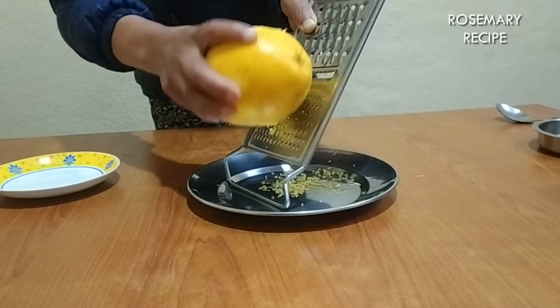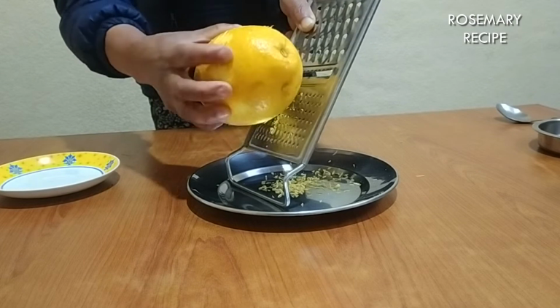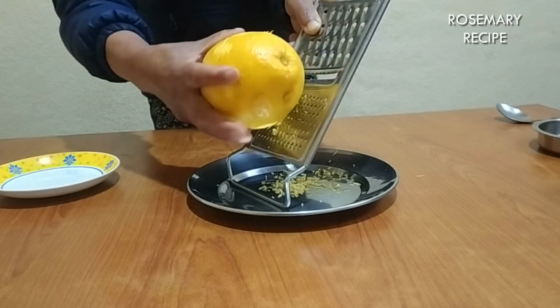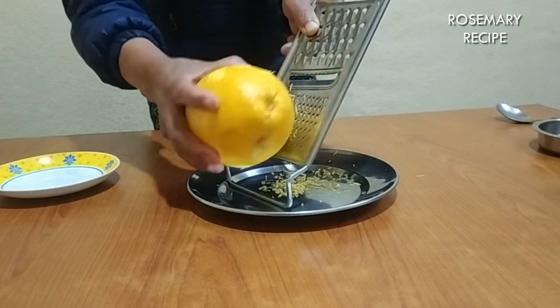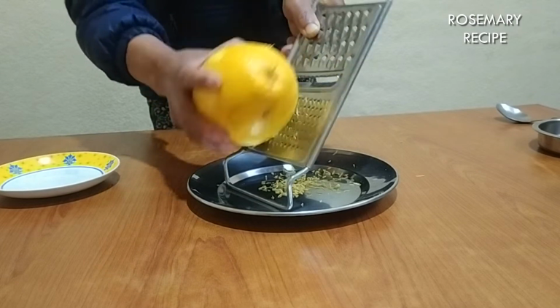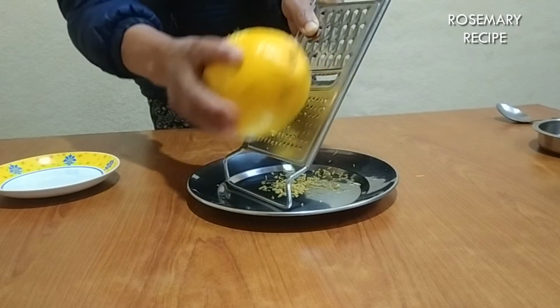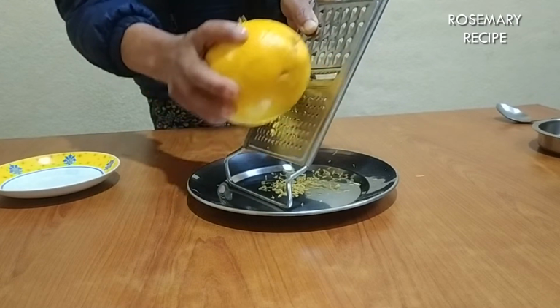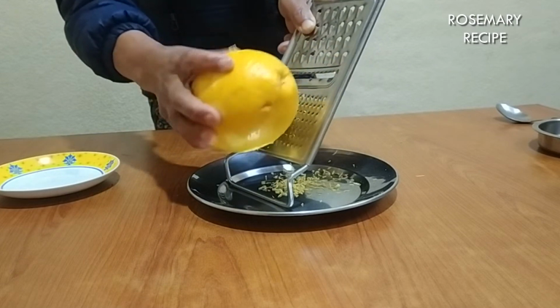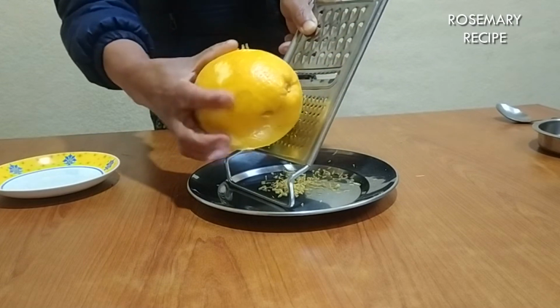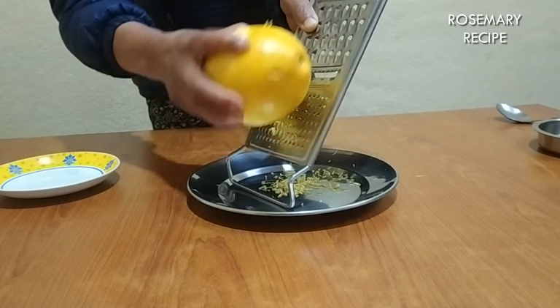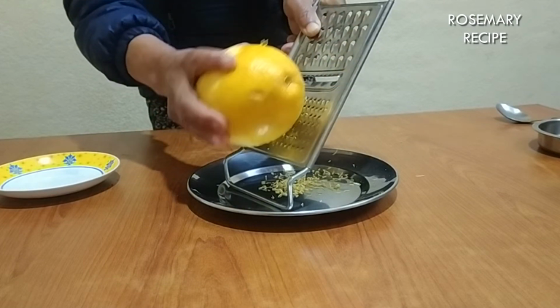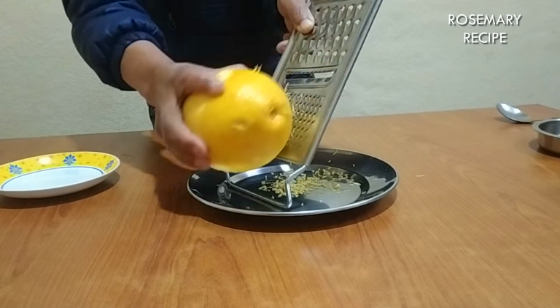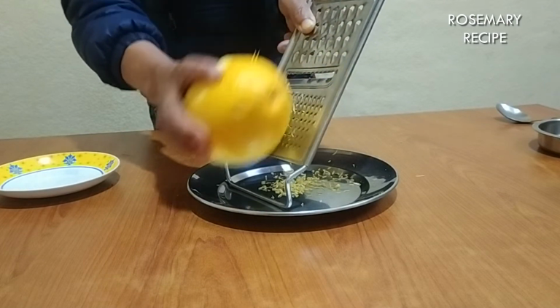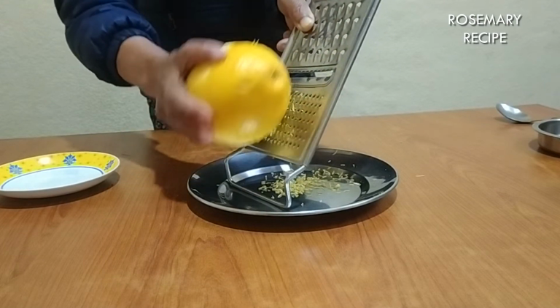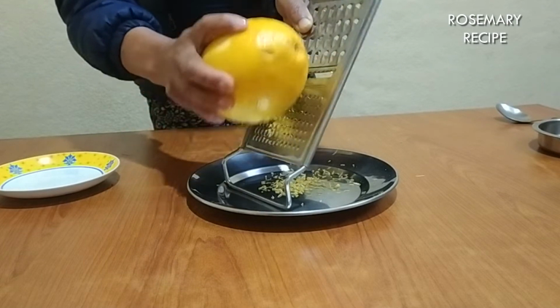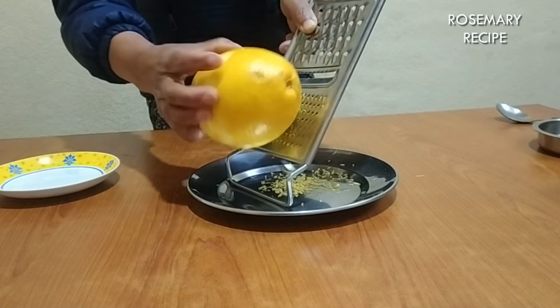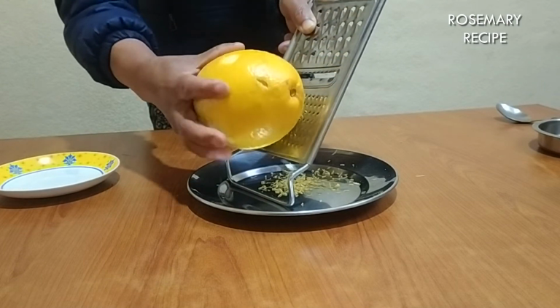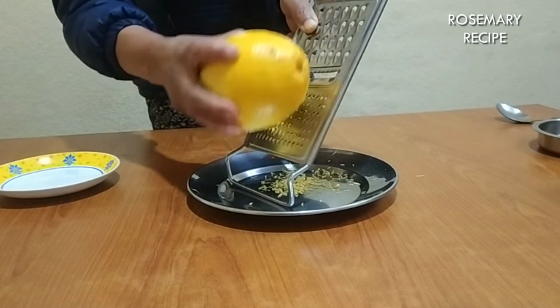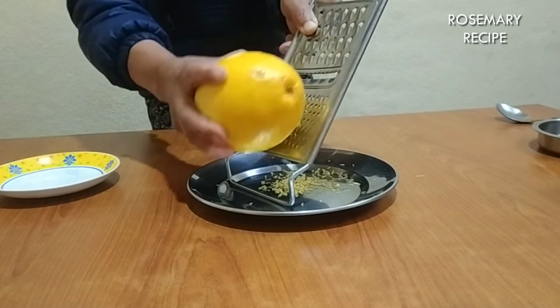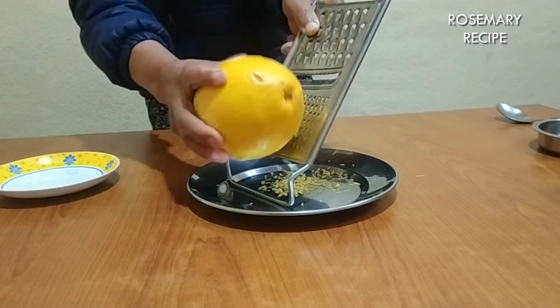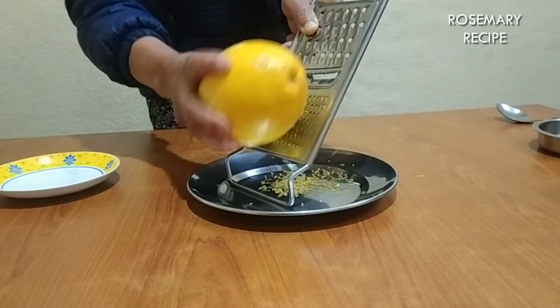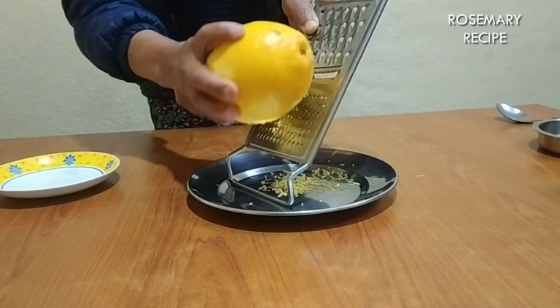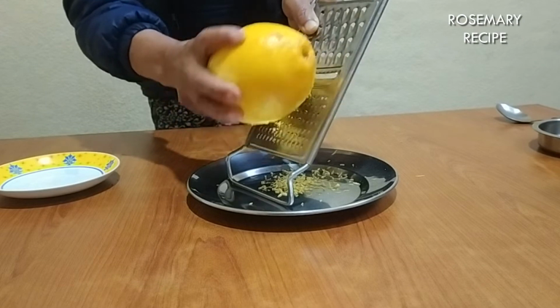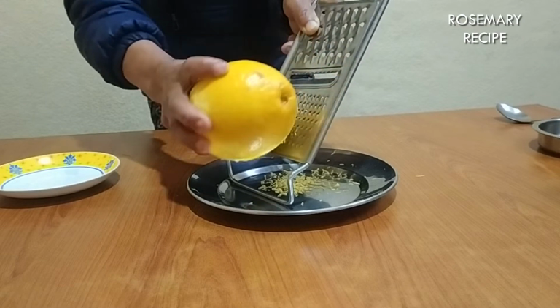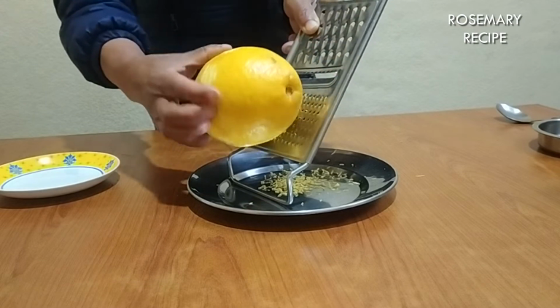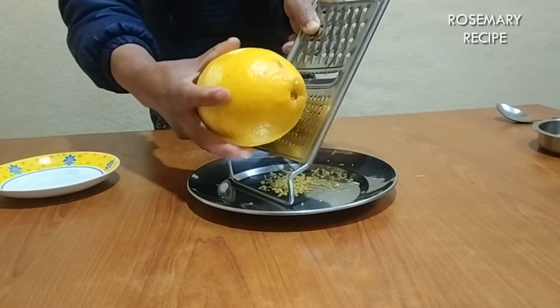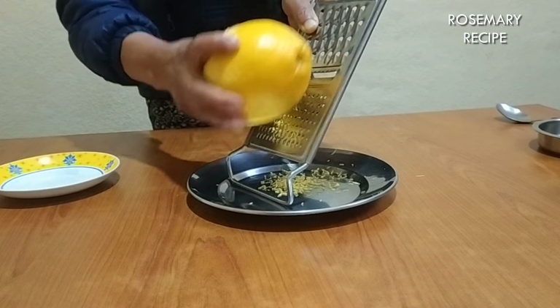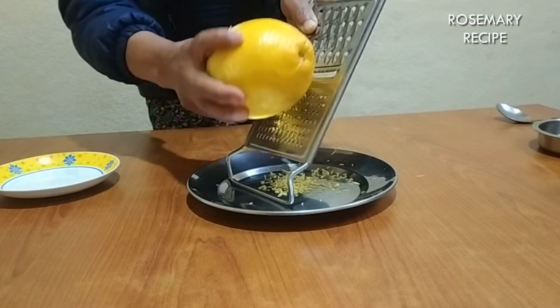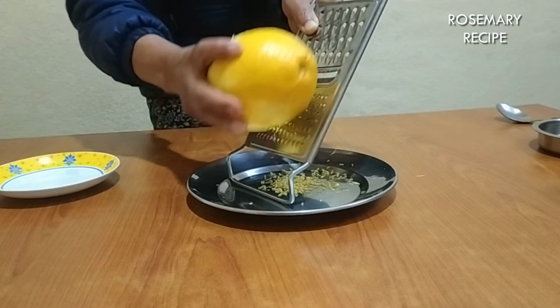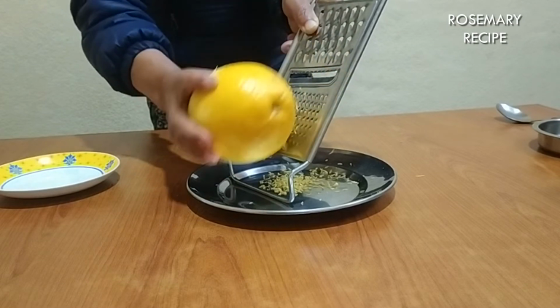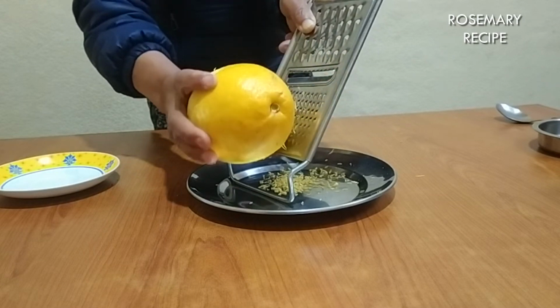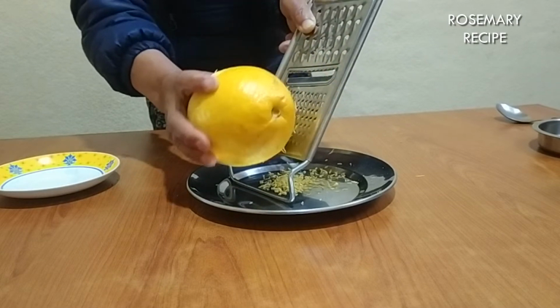I'll put this cherry slice. Now I am going to put on the bag of the cake, the biscuit, the pan, the sauce and the sauce.